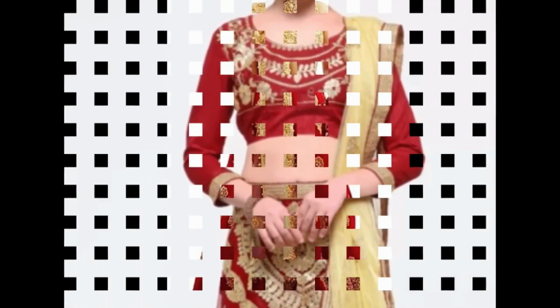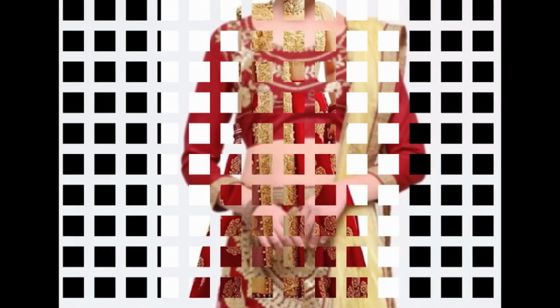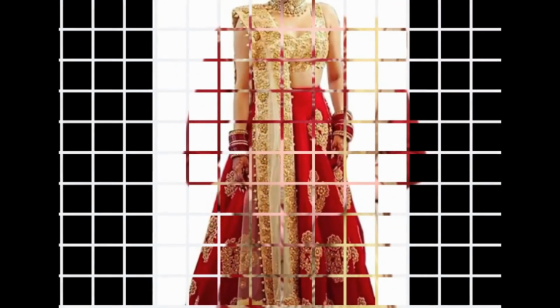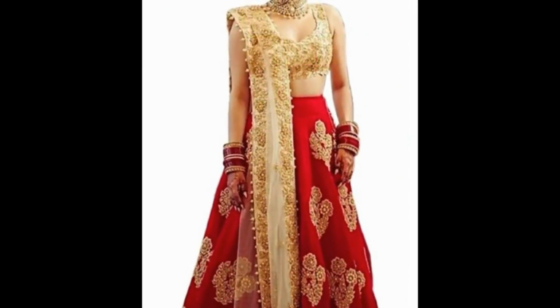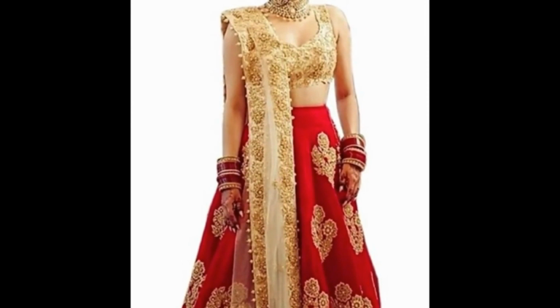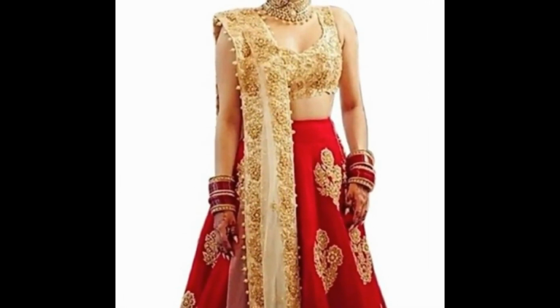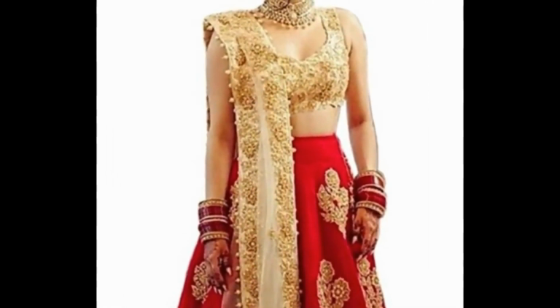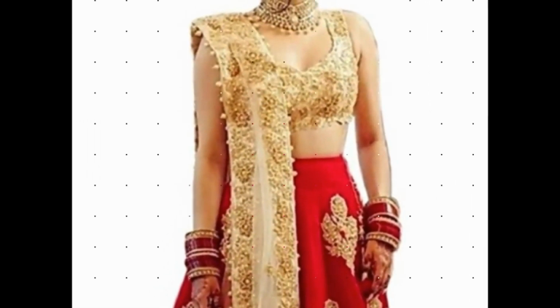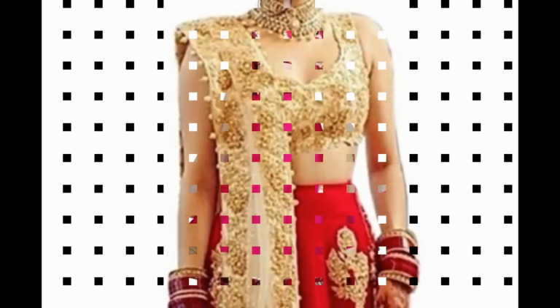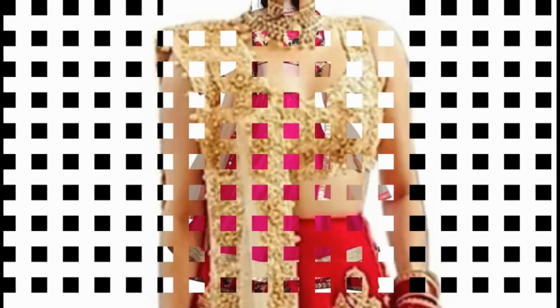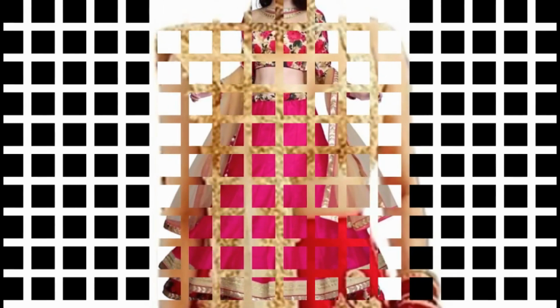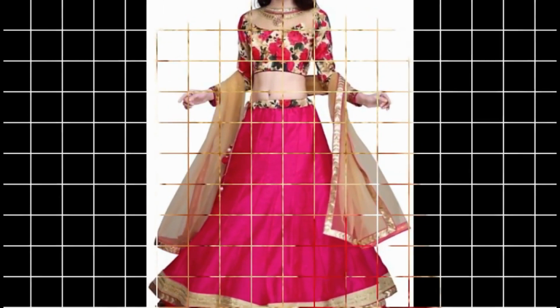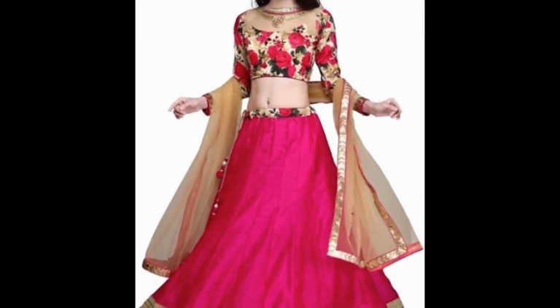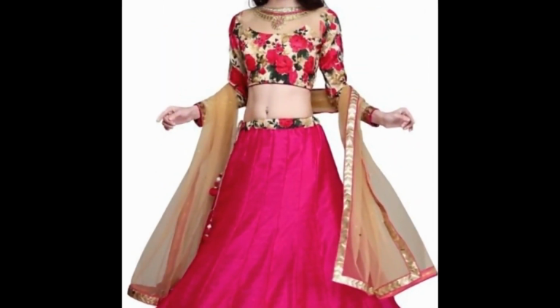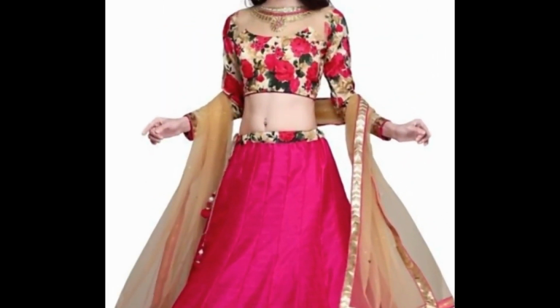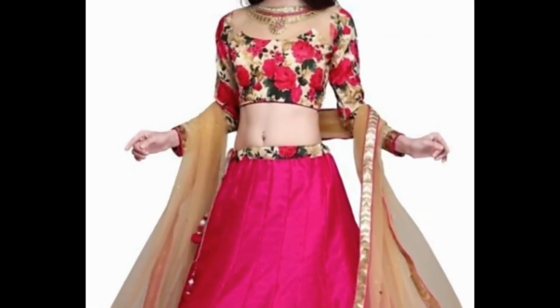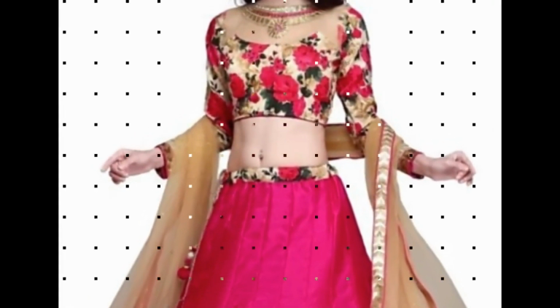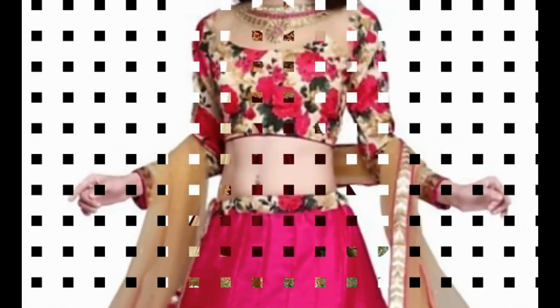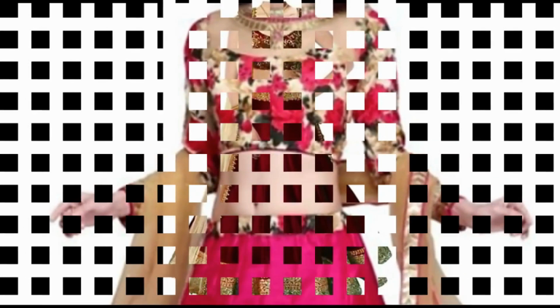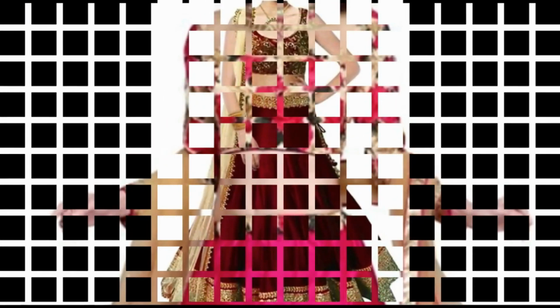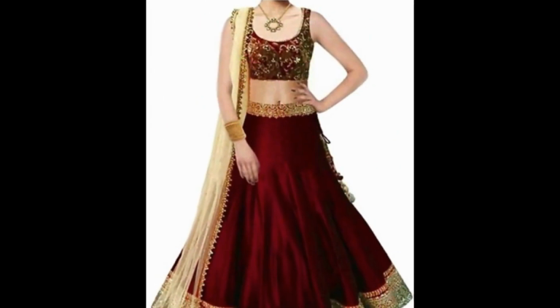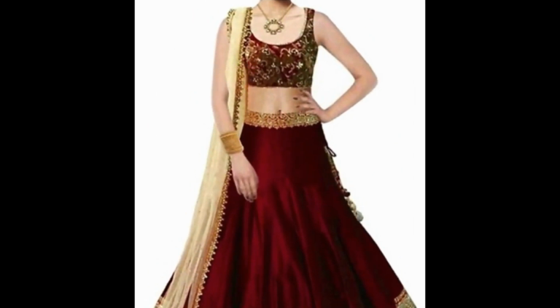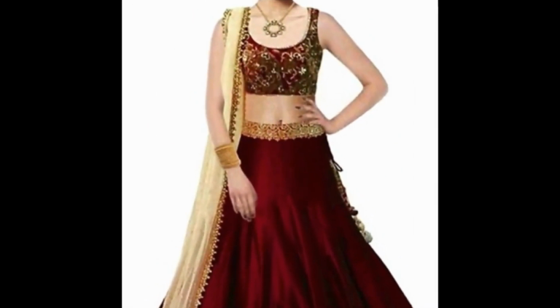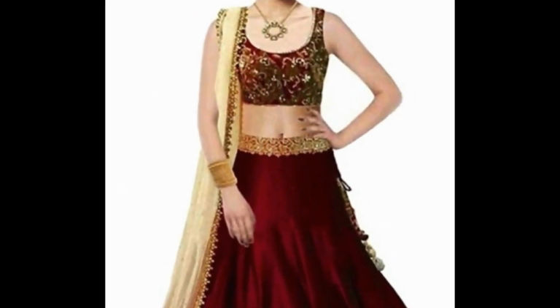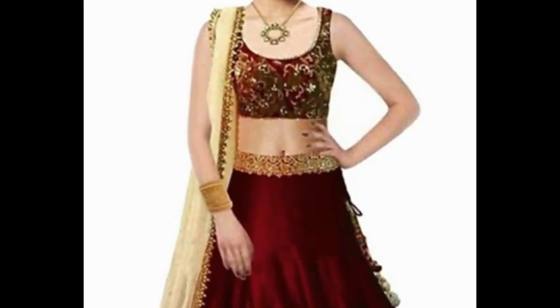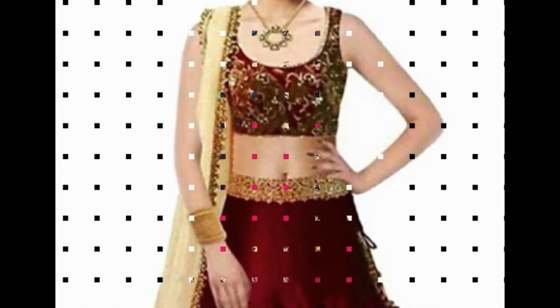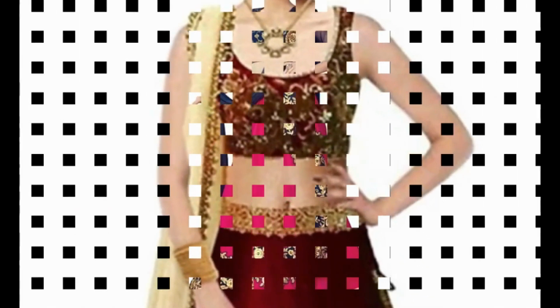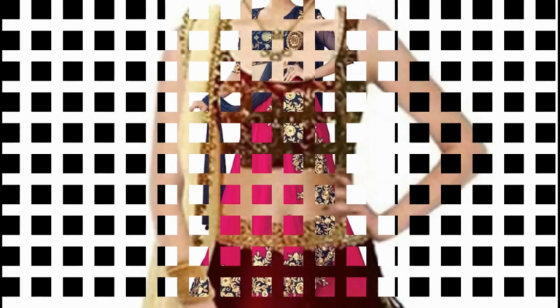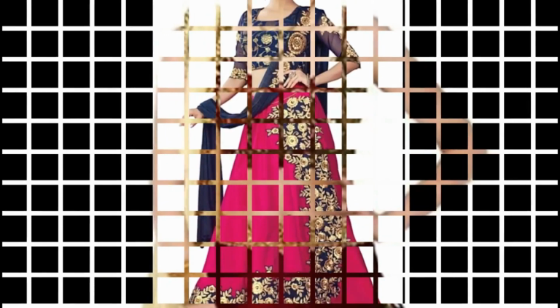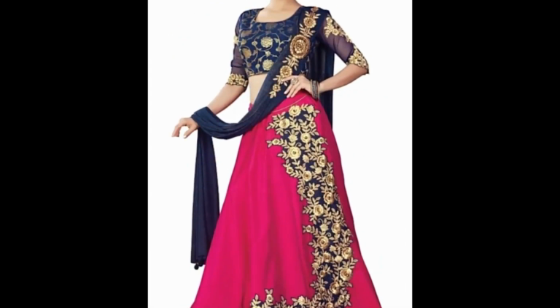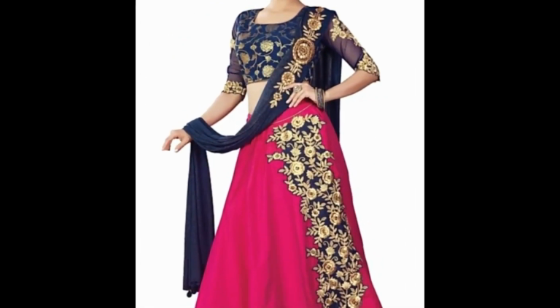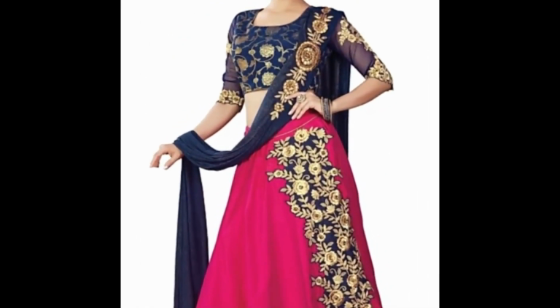Also, if you have a wedding, a family get together, or any festive occasion, you can wear this lehngacholi.